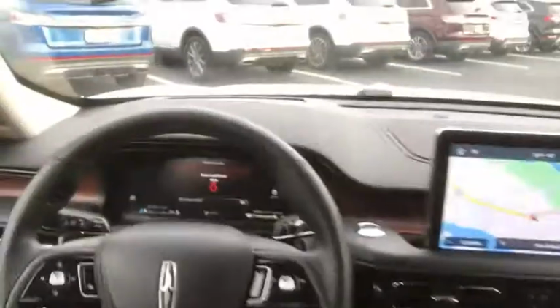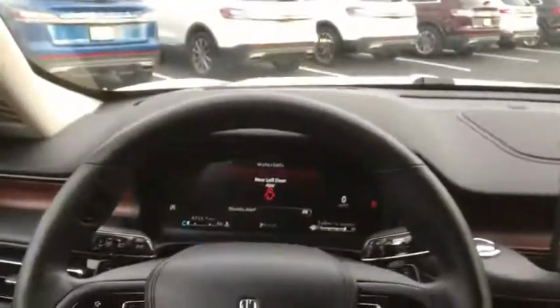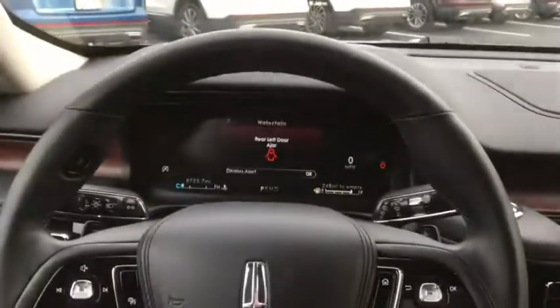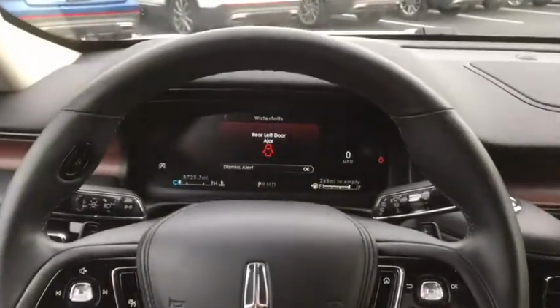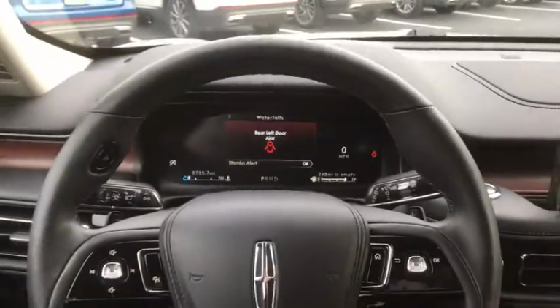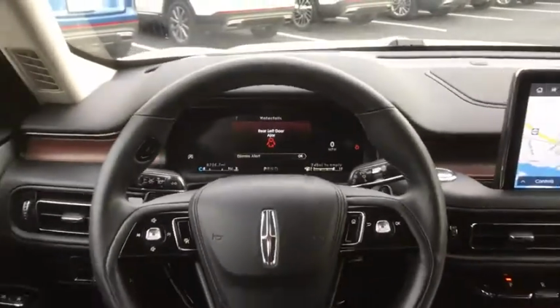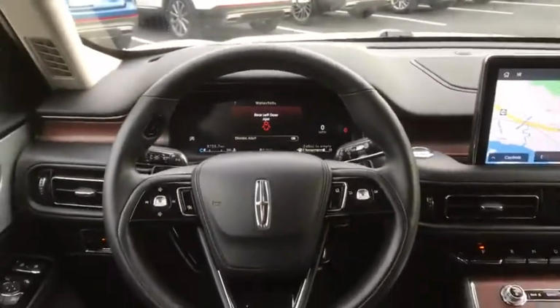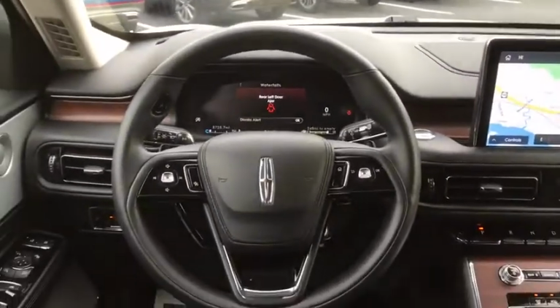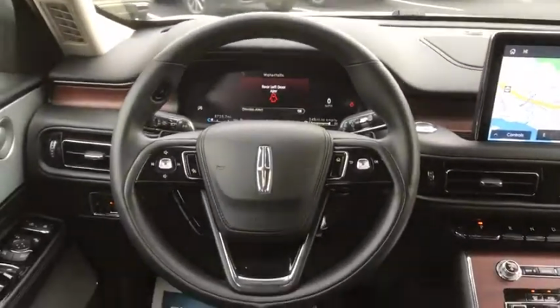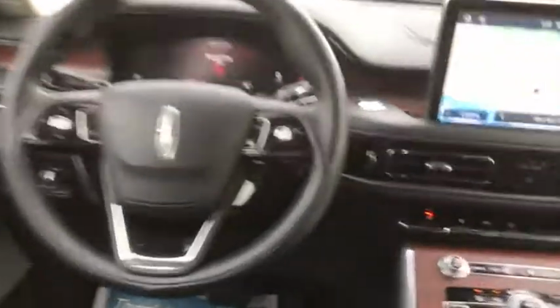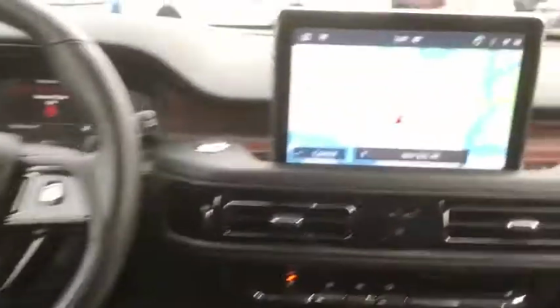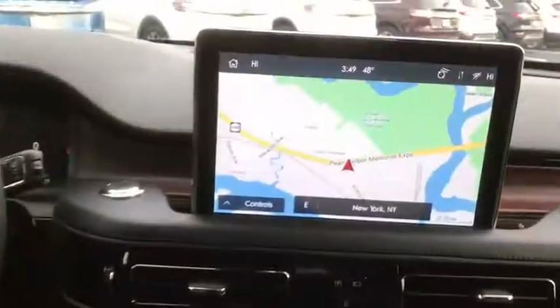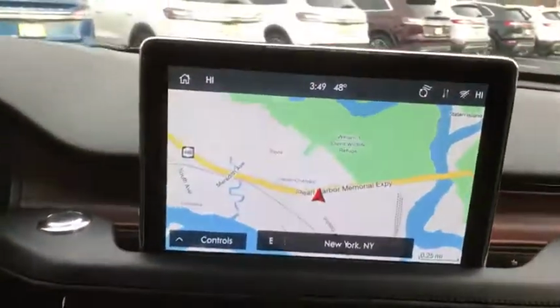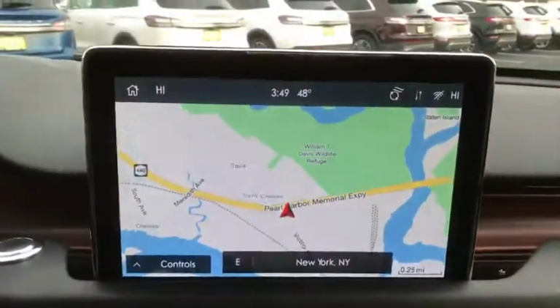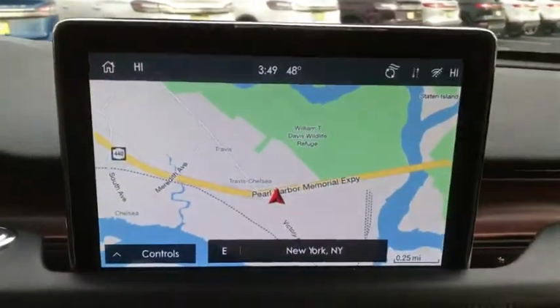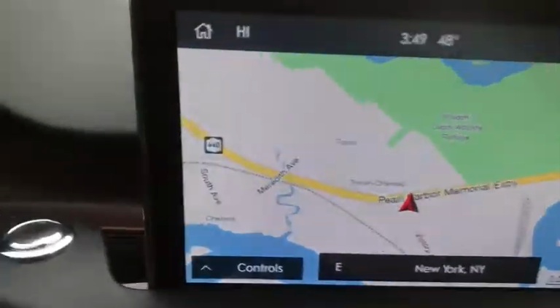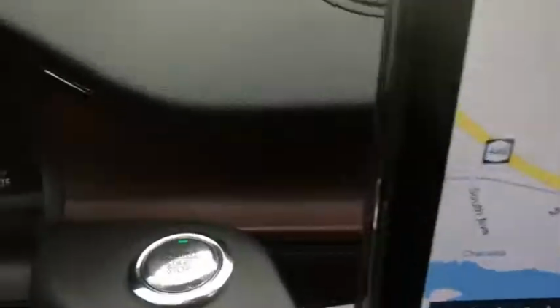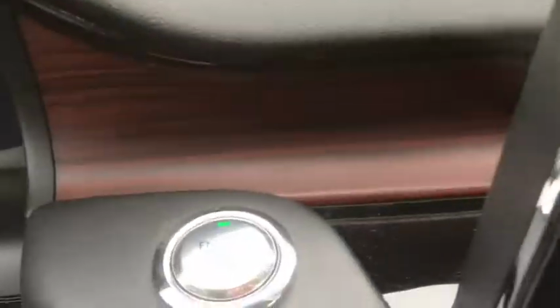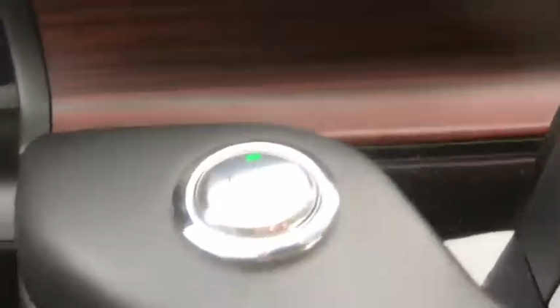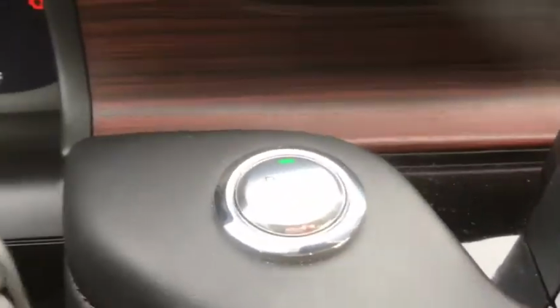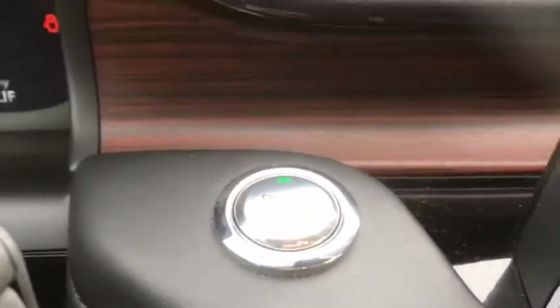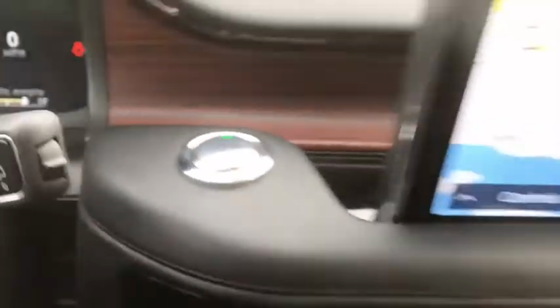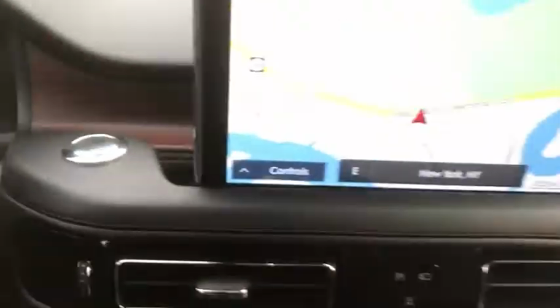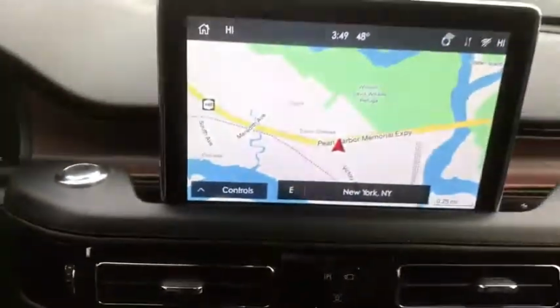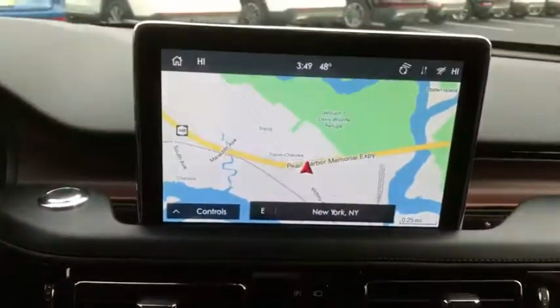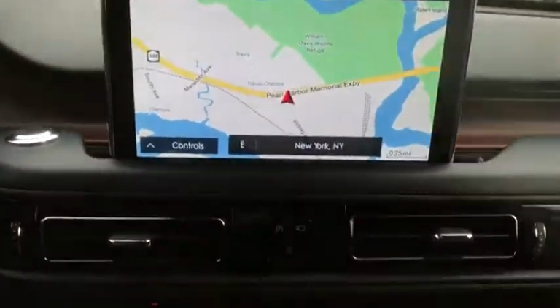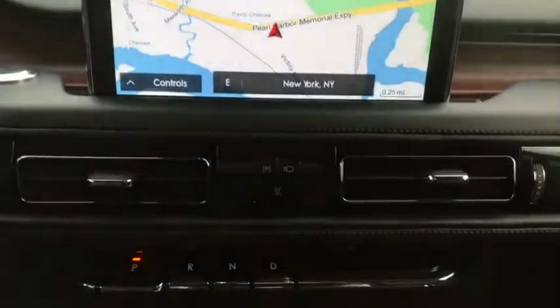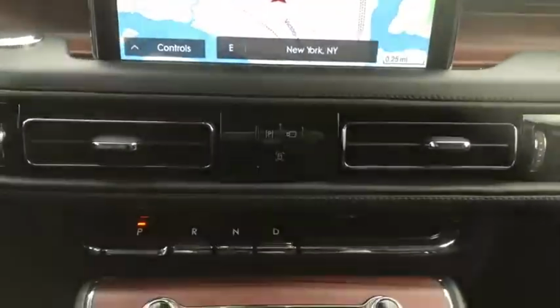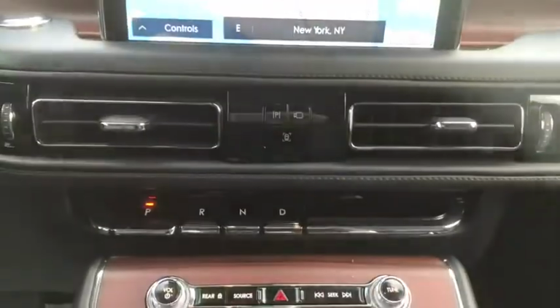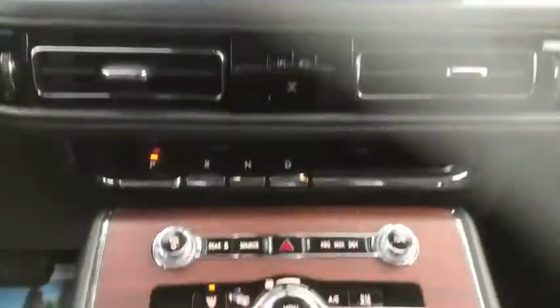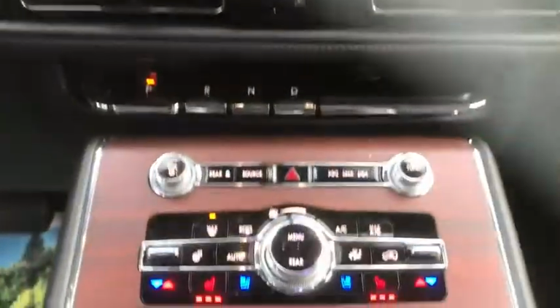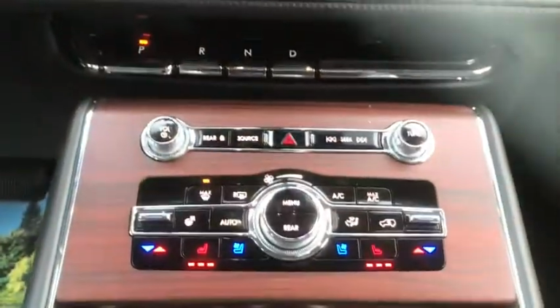Additional features include a heated steering wheel, electronic stability control, fog lights, heated front seats, security system, rear window defroster, trip computer, and power windows.